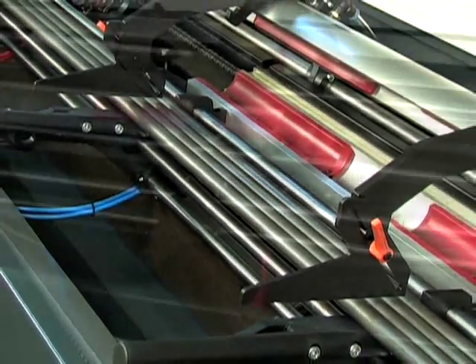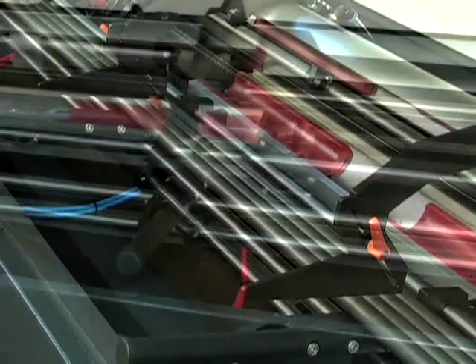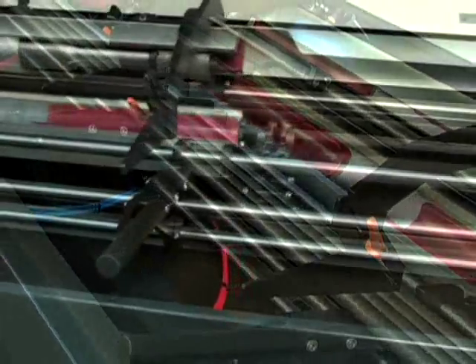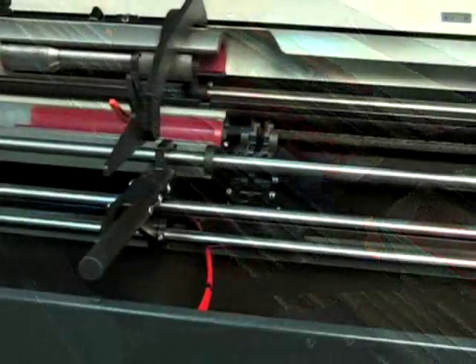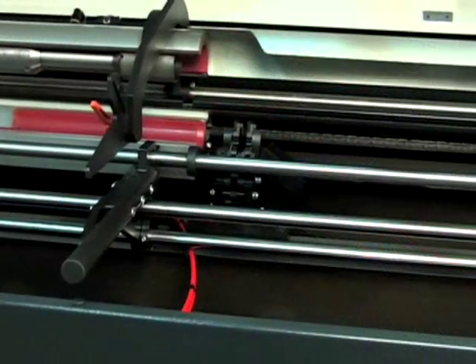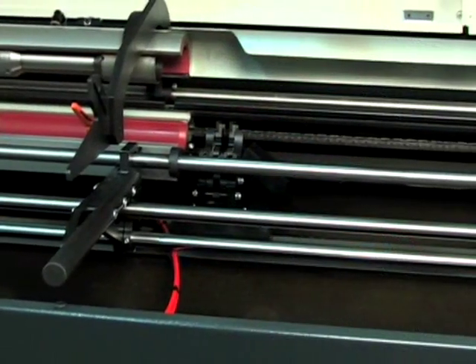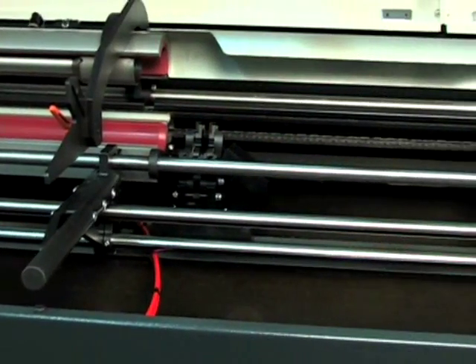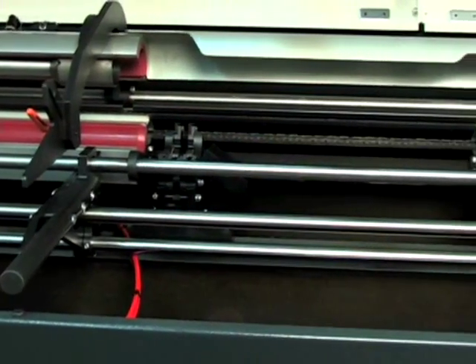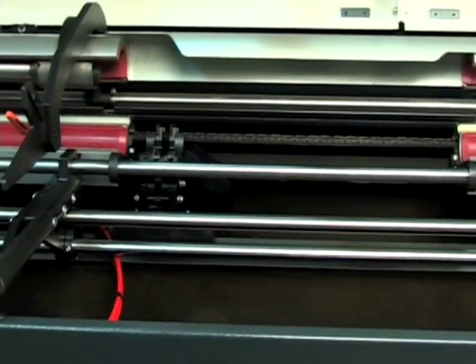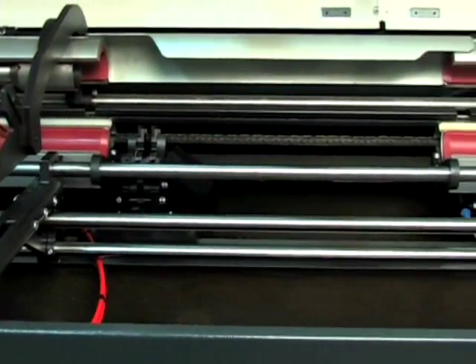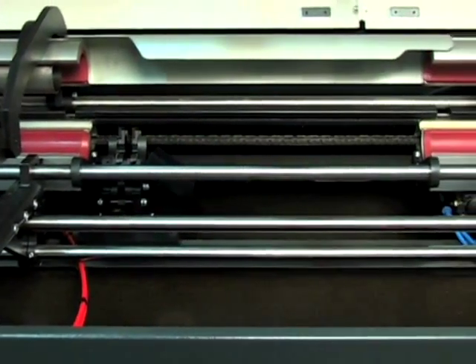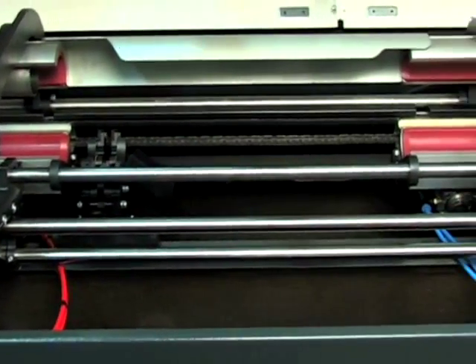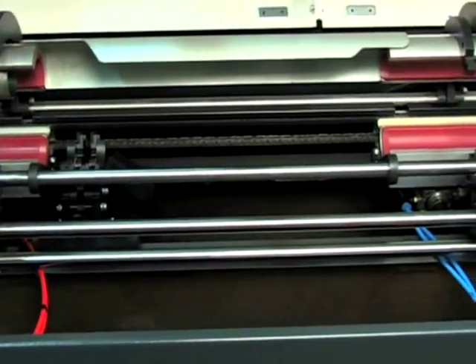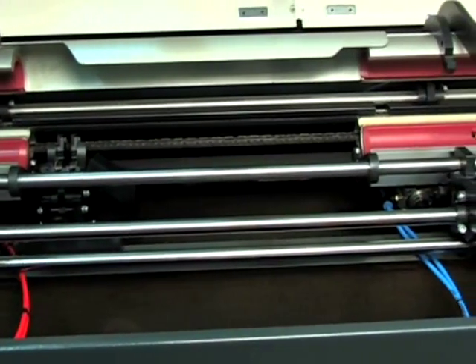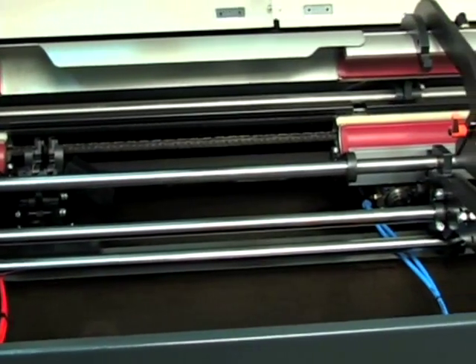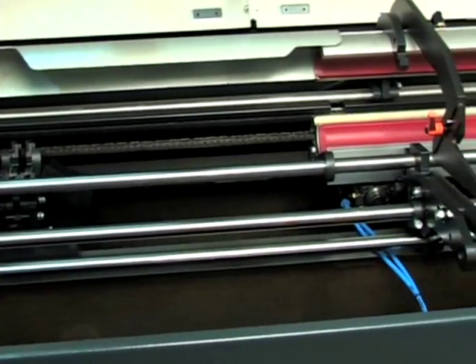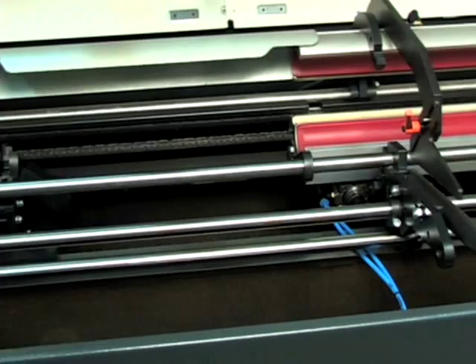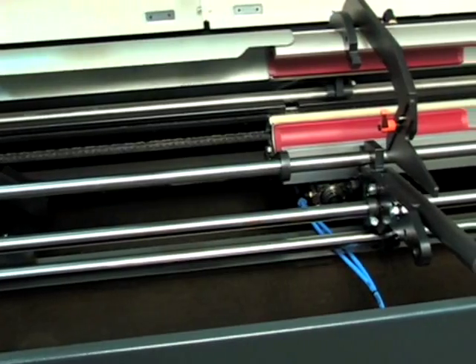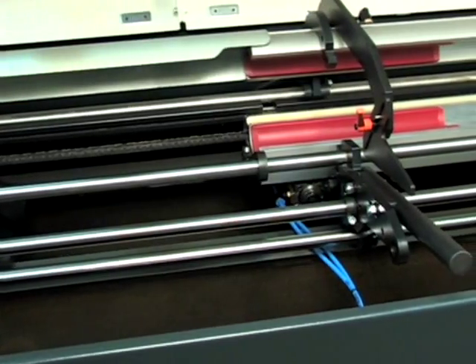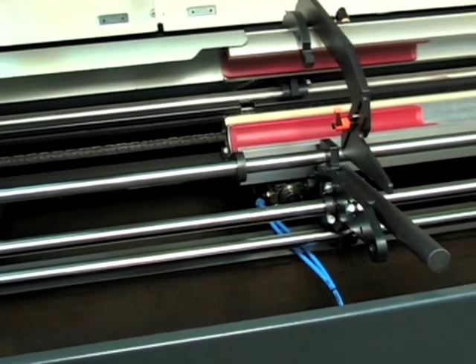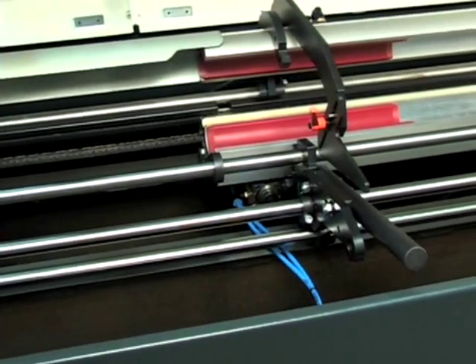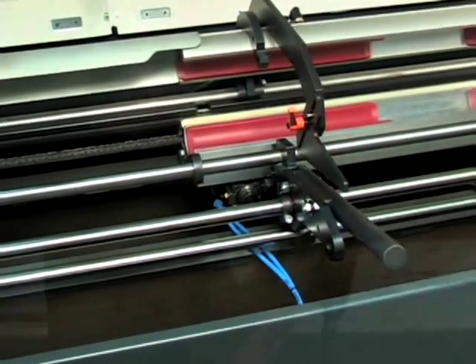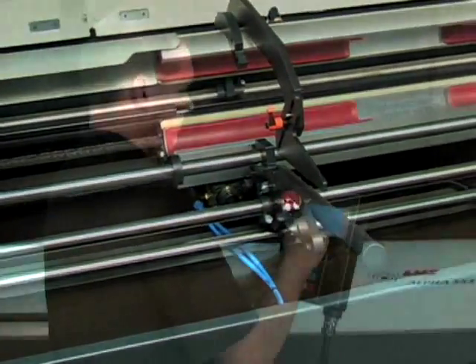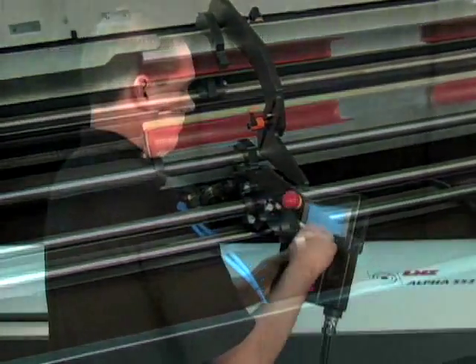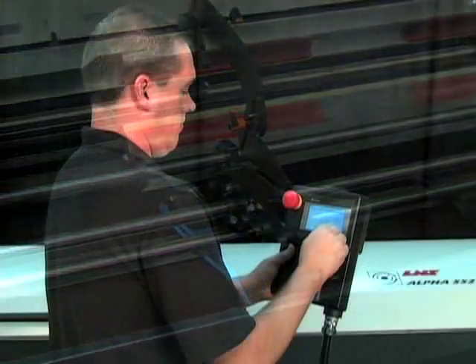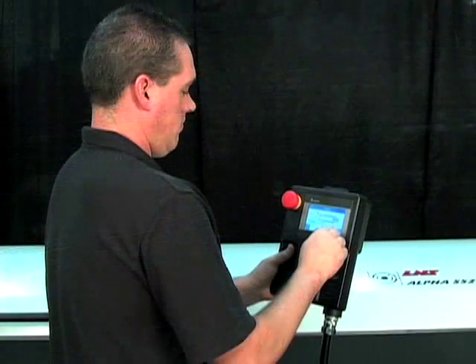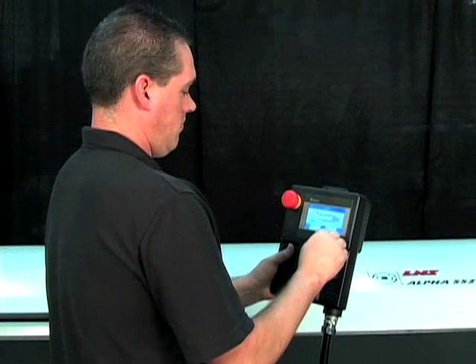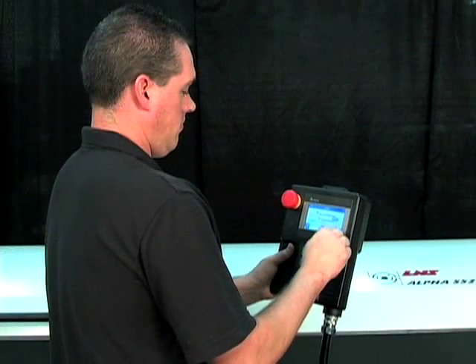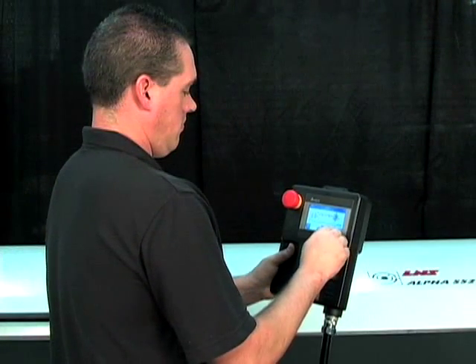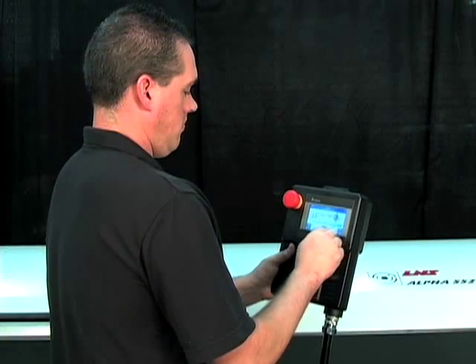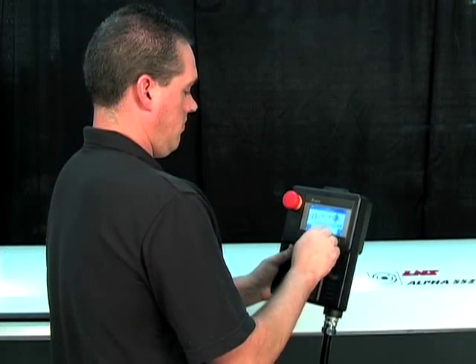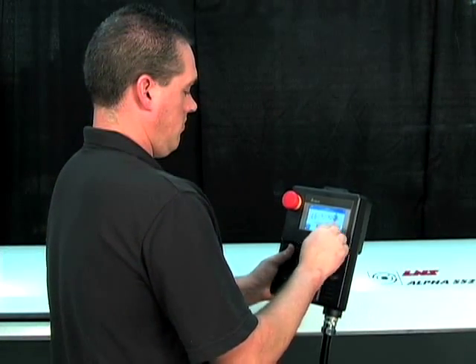Alpha 552 is designed for easy access that enables faster, simpler routine maintenance, and quick, easy setups and changeovers.